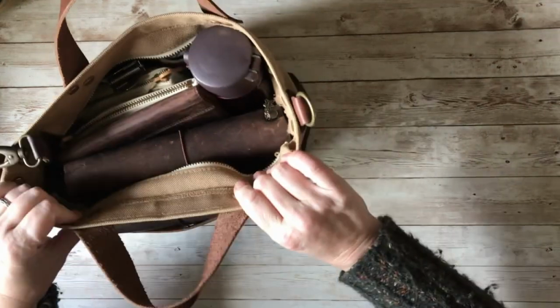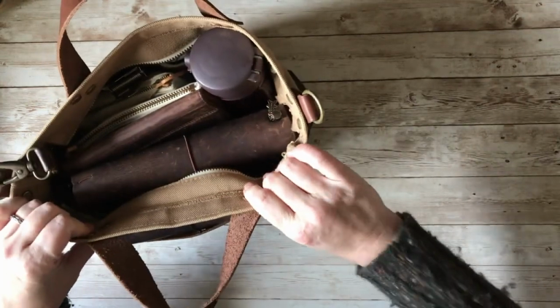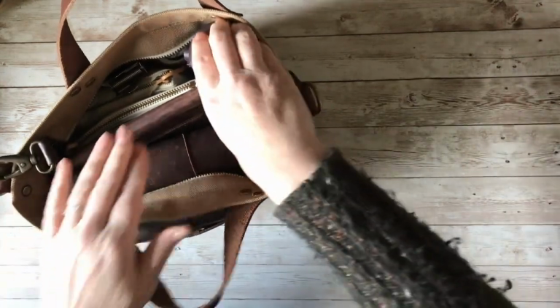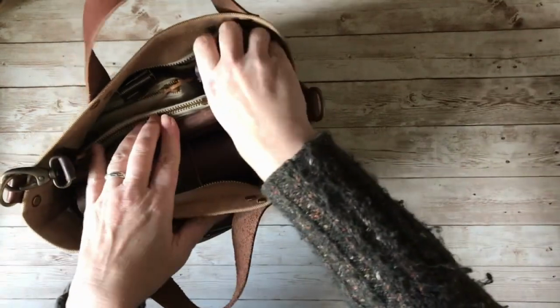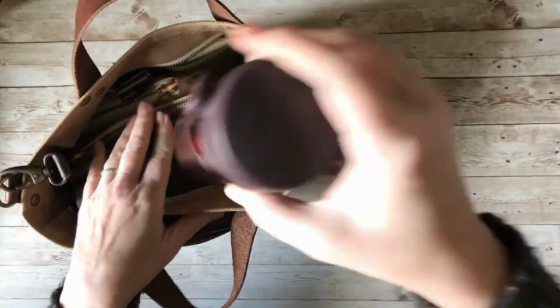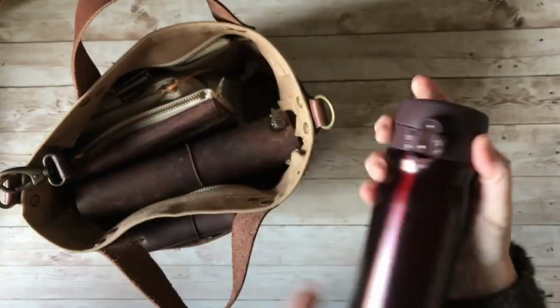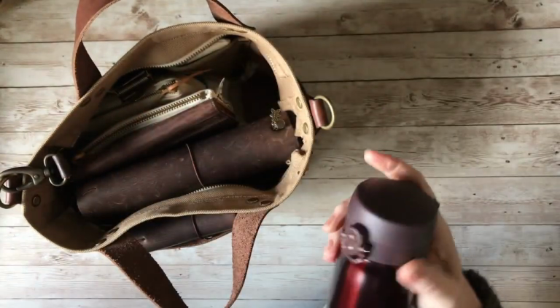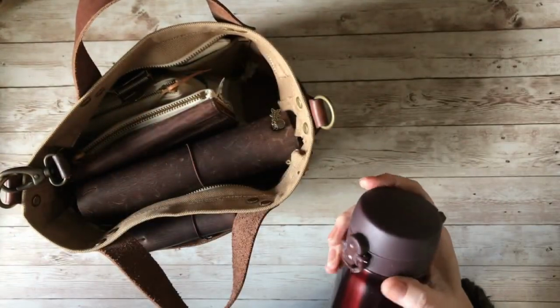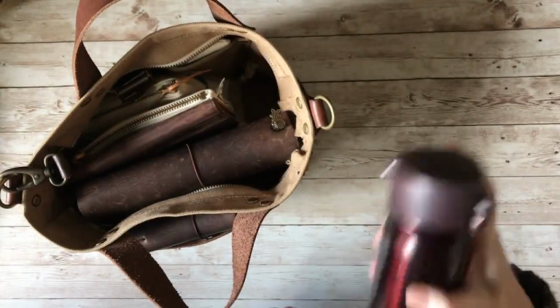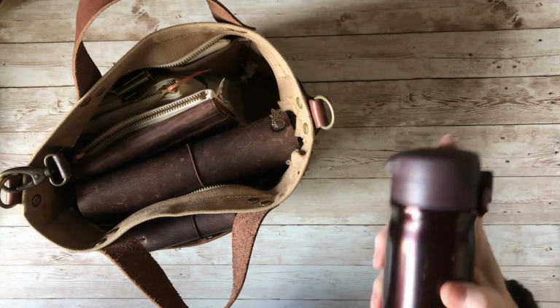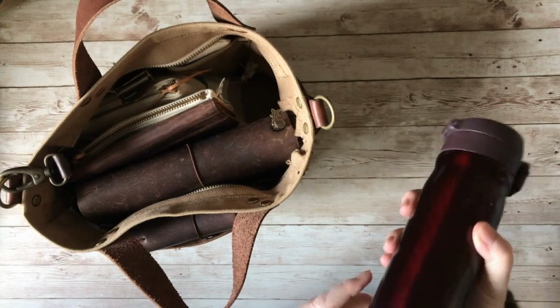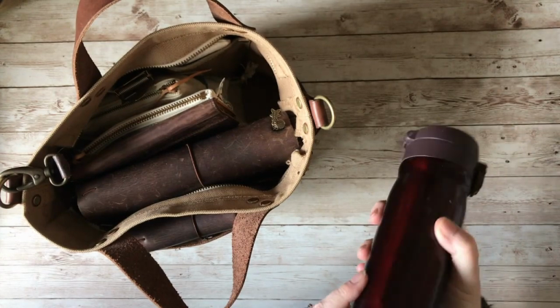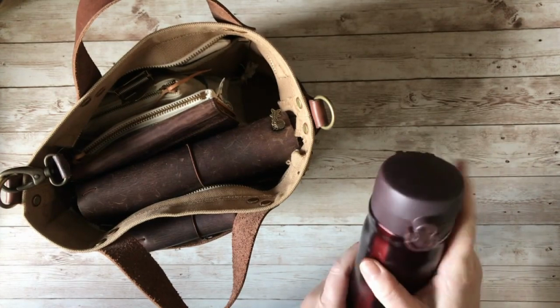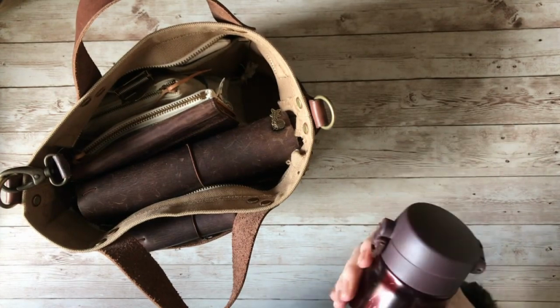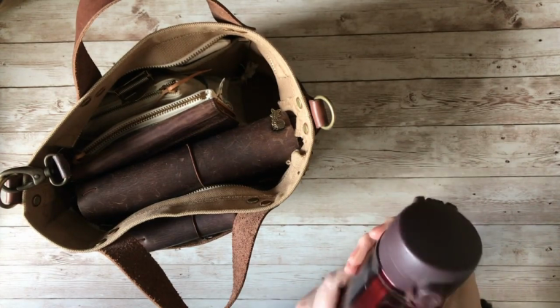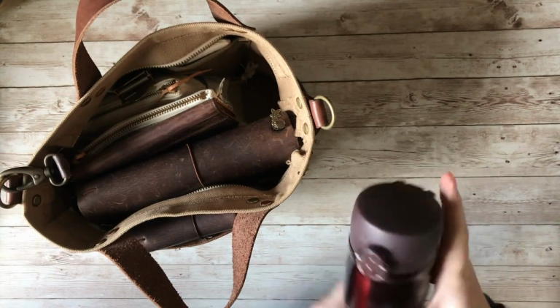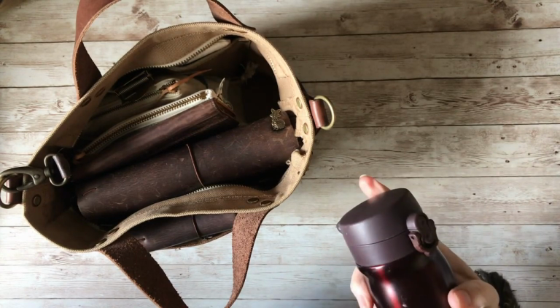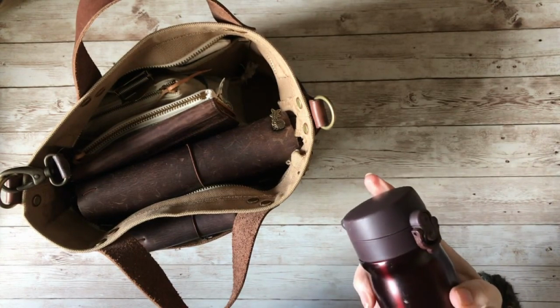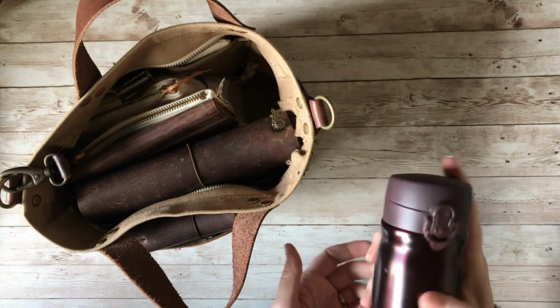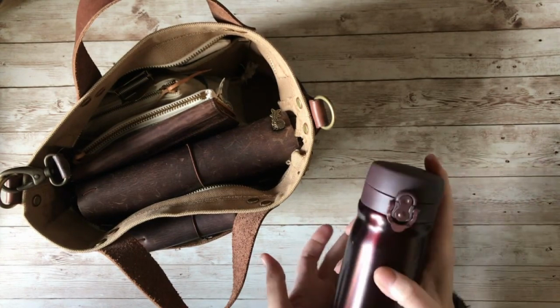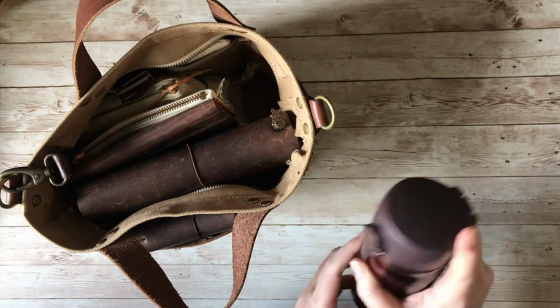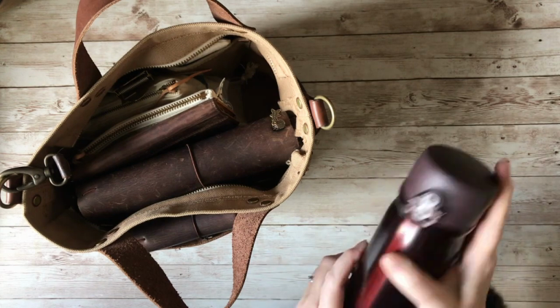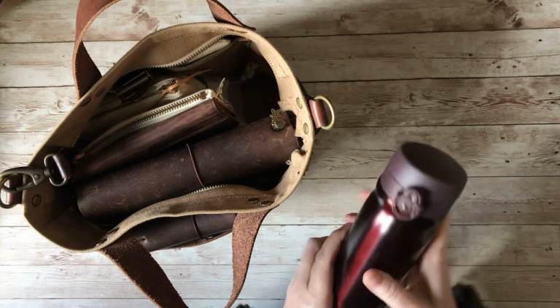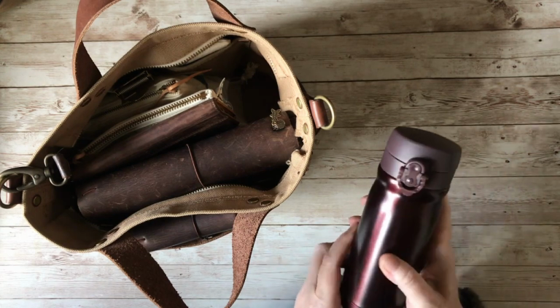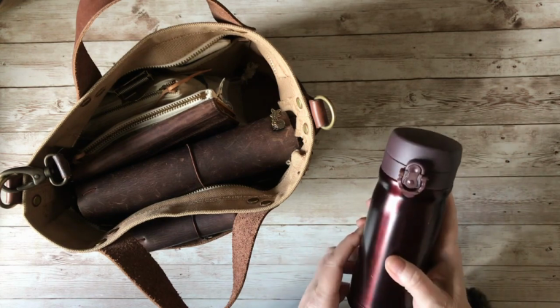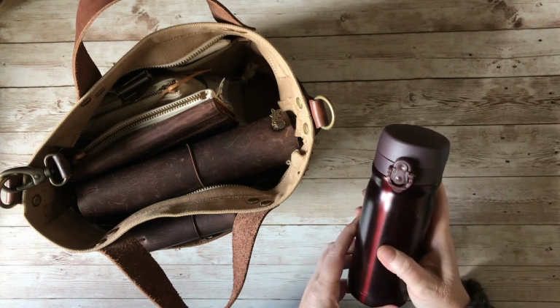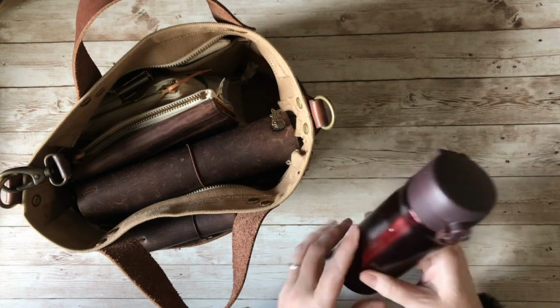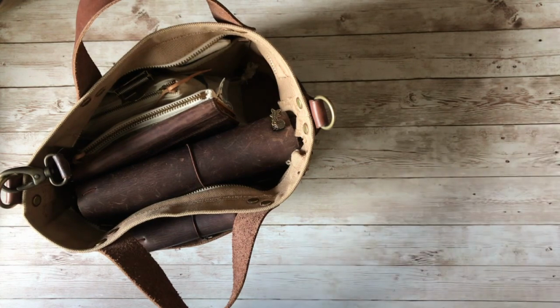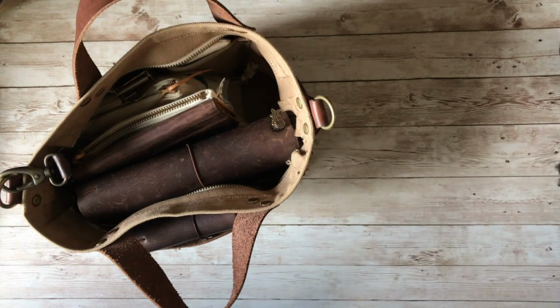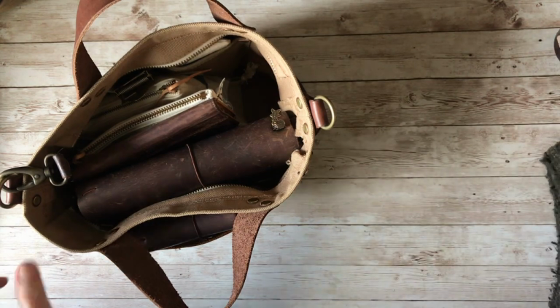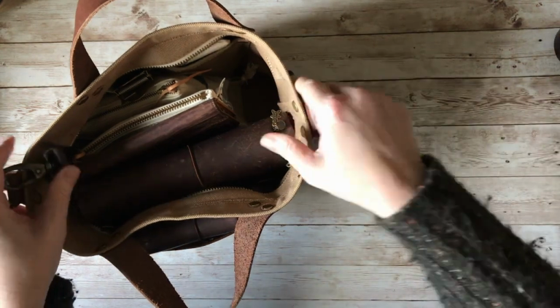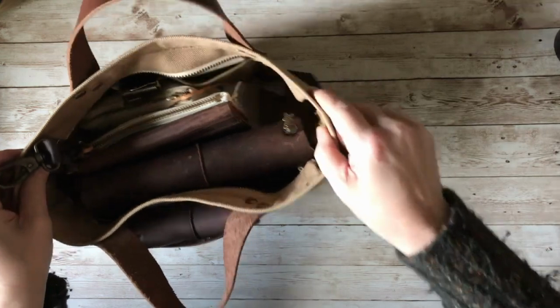Inside my bag I've got a water bottle — it's got water in at the moment. It's one of those insulated ones so I can put coffee and it will stay hot, or water and it will stay cold, so it keeps me hydrated on the go.